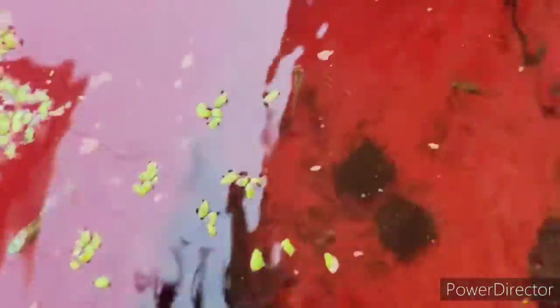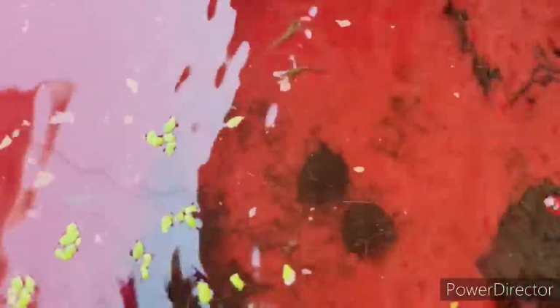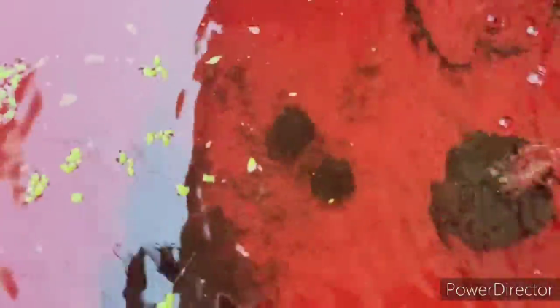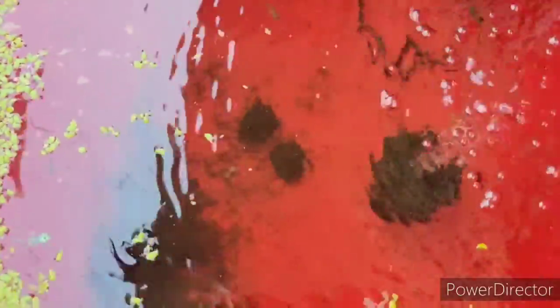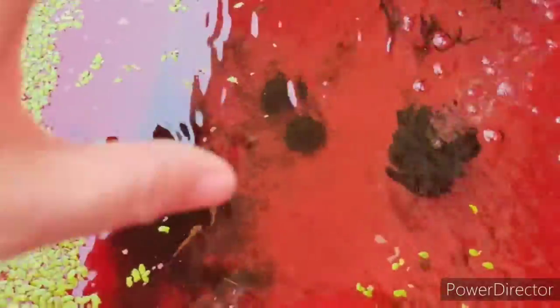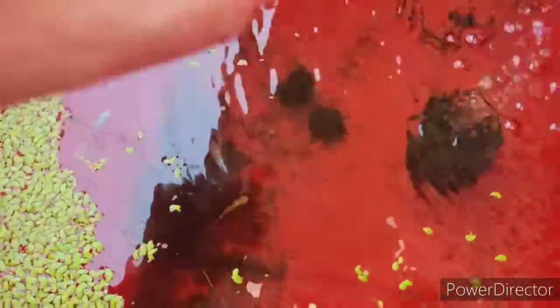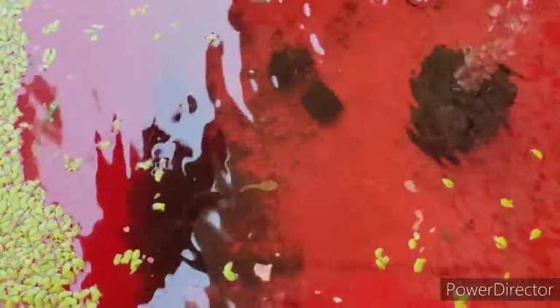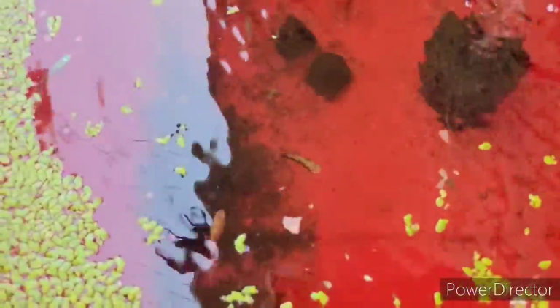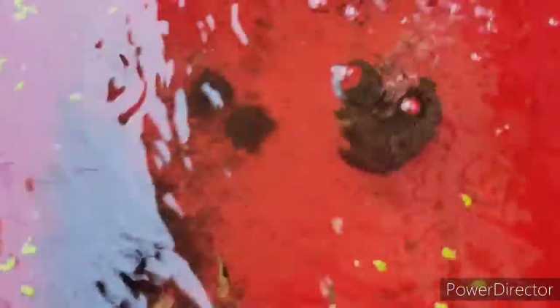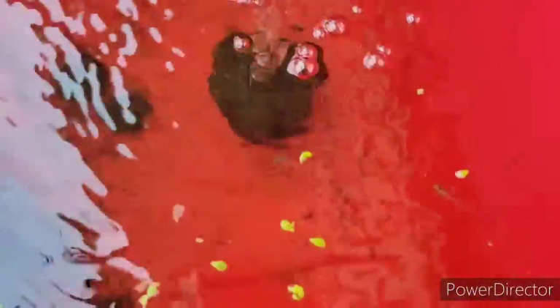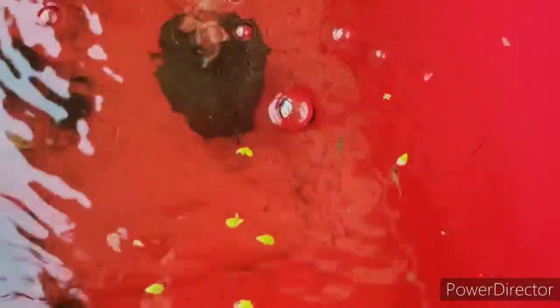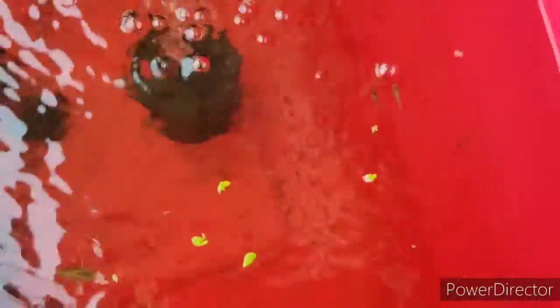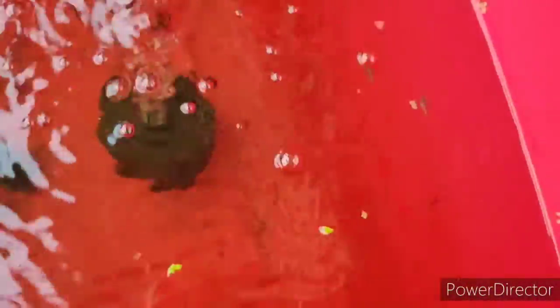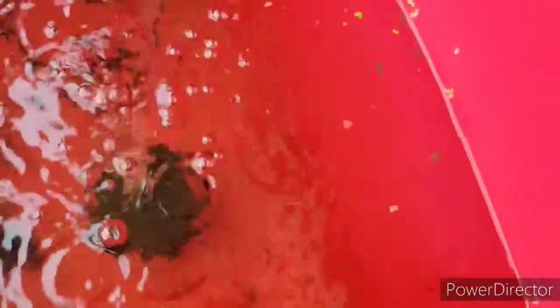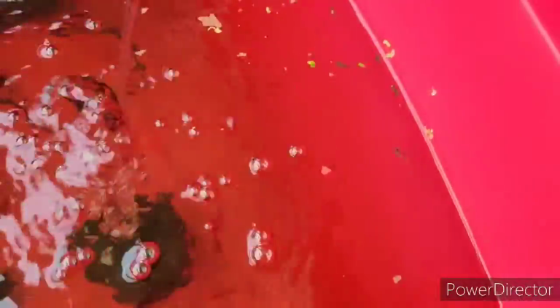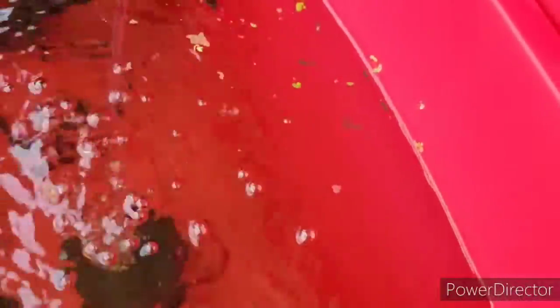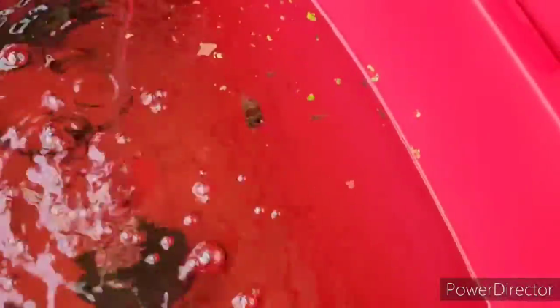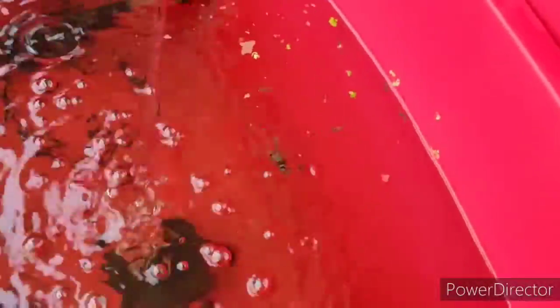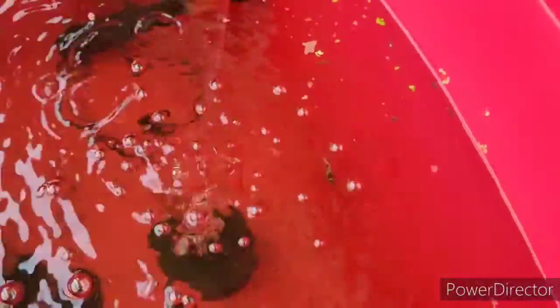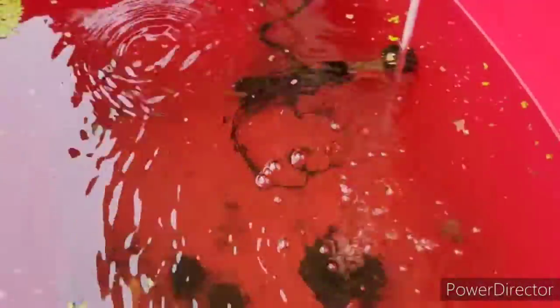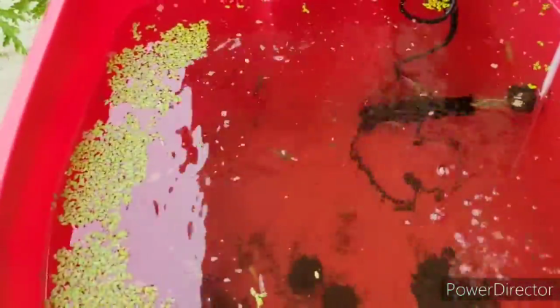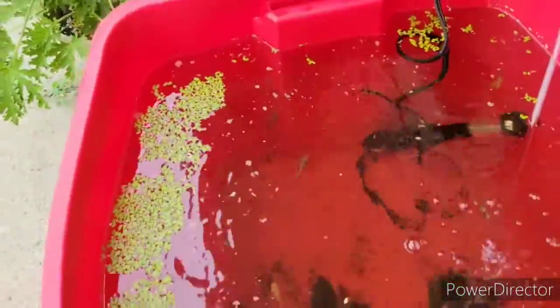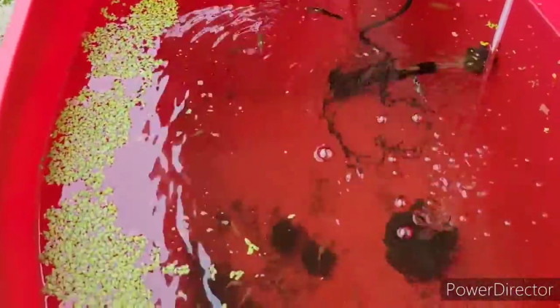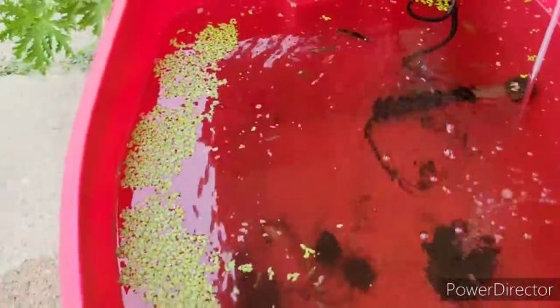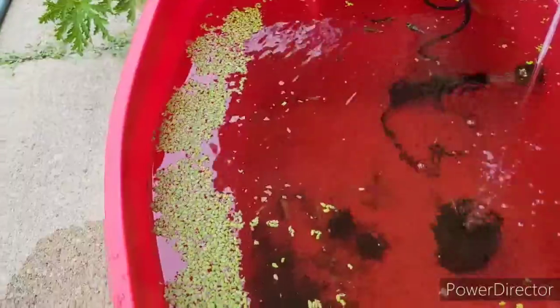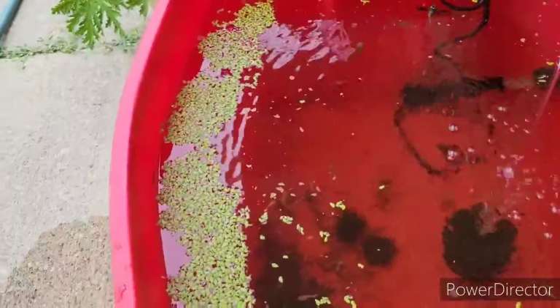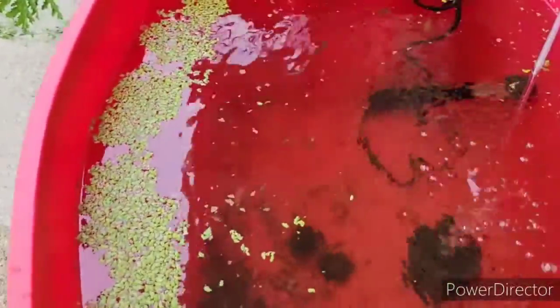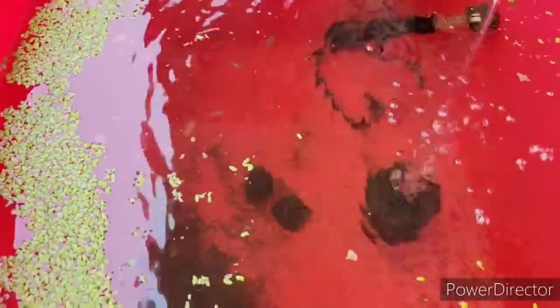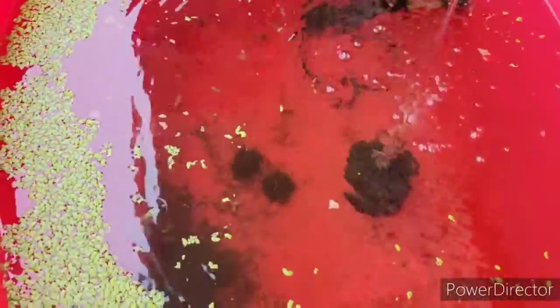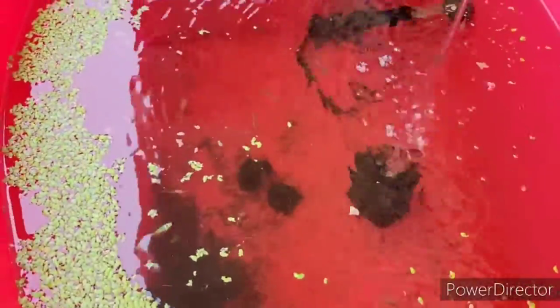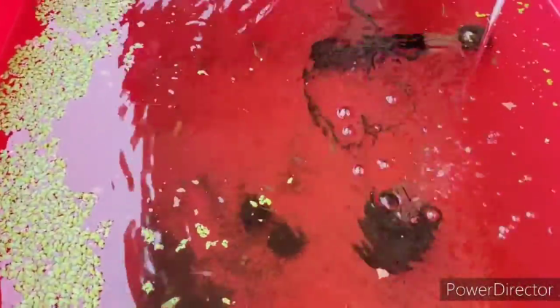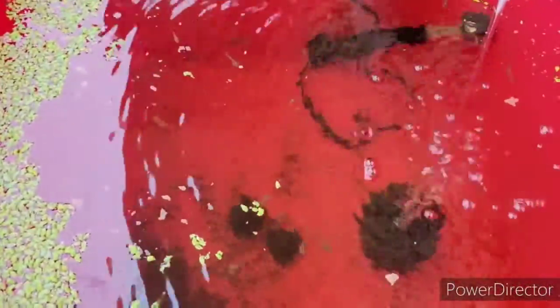That's what makes the bottom look so dirty — it's the moss that broke apart. But no babies. But they're eating. I'll show you all of the duckweed I had to remove so that we could even see the fish.